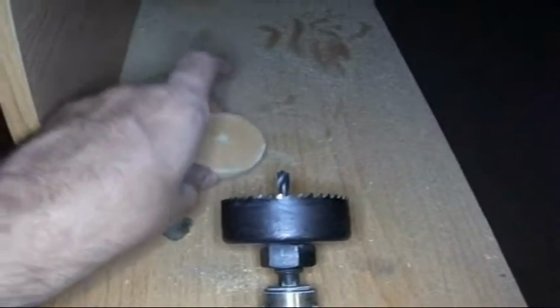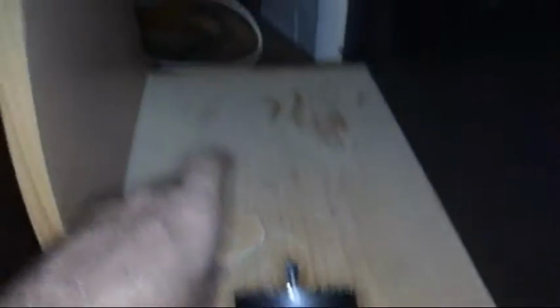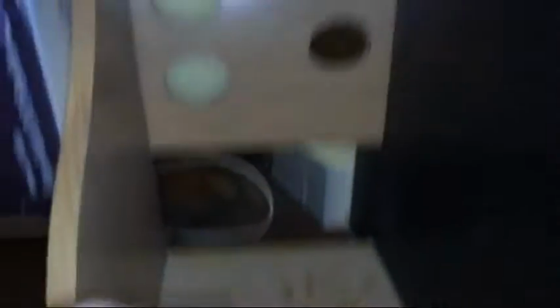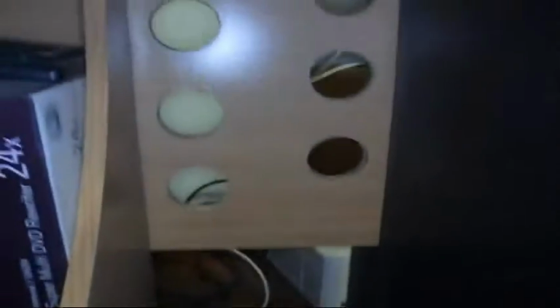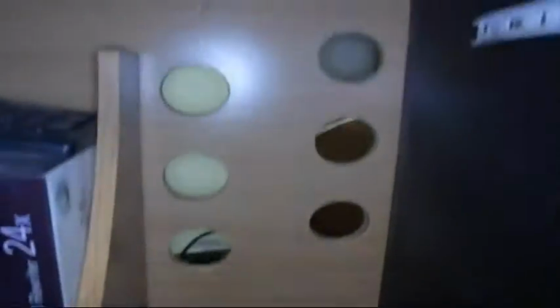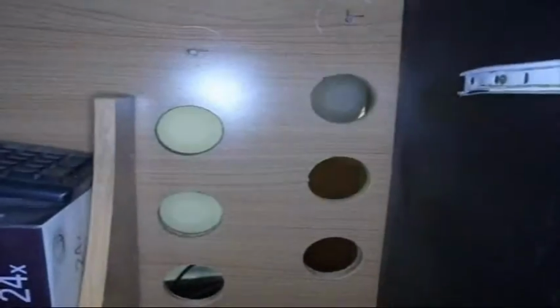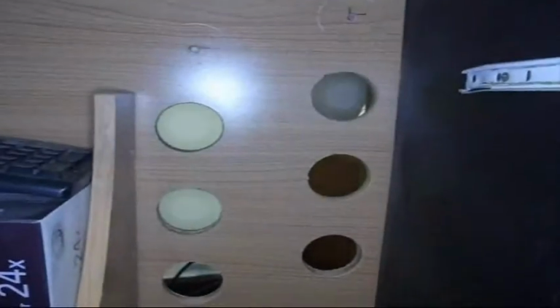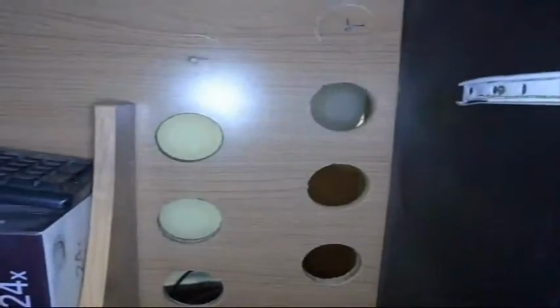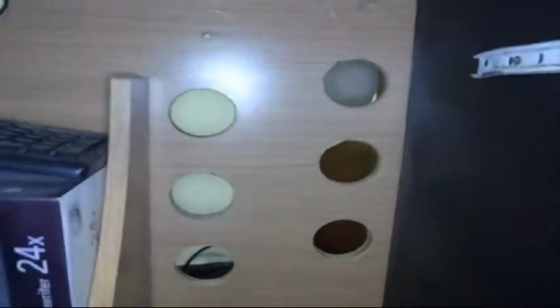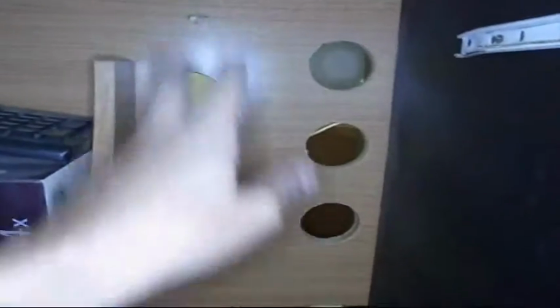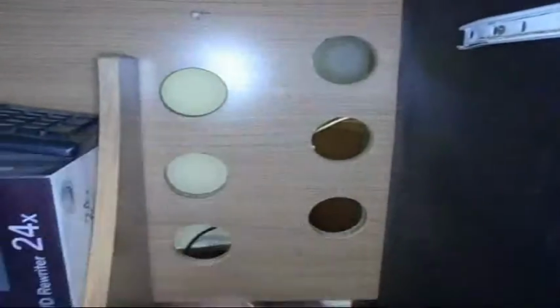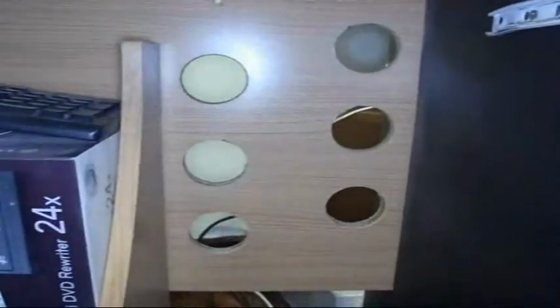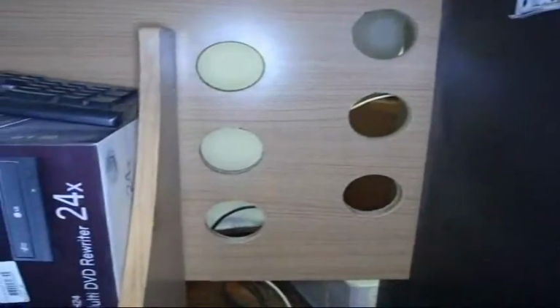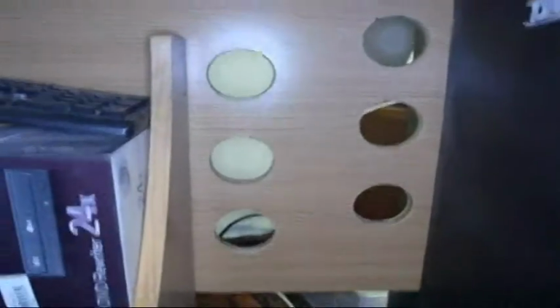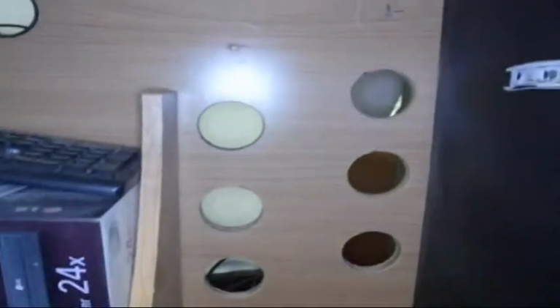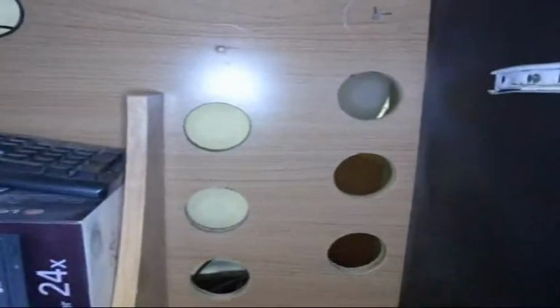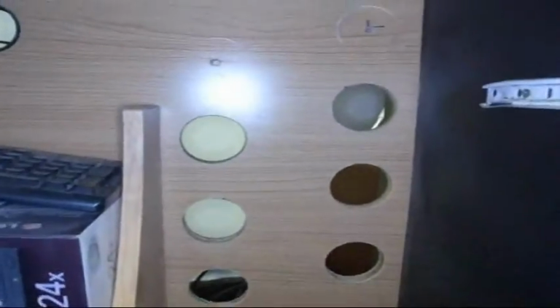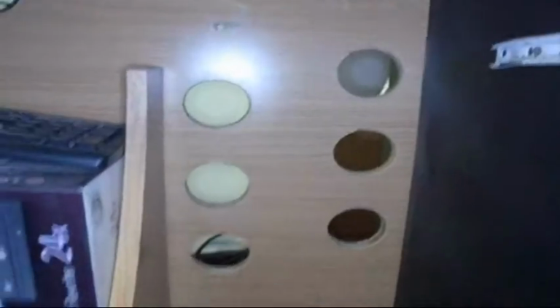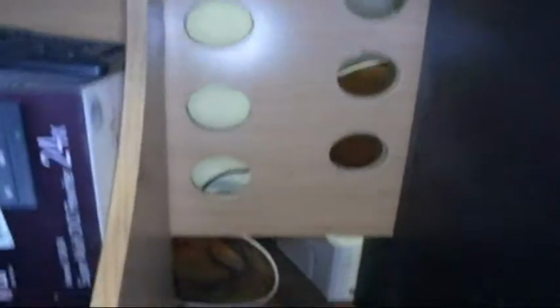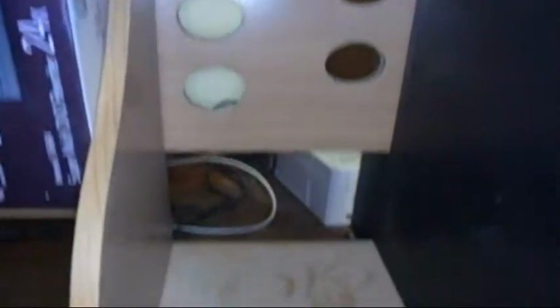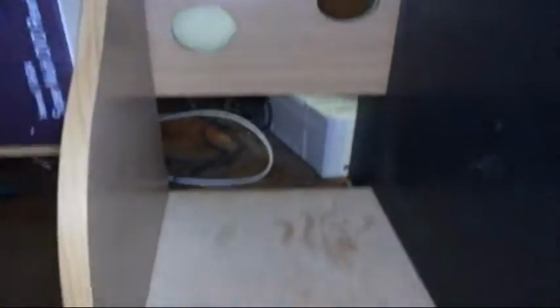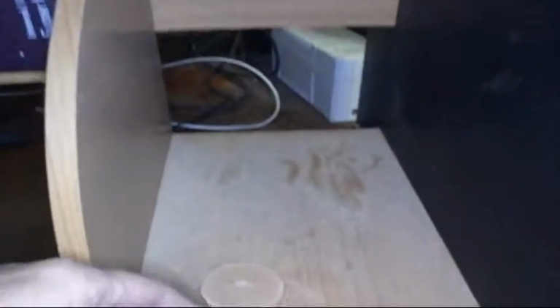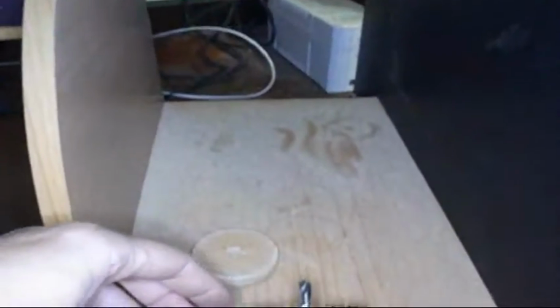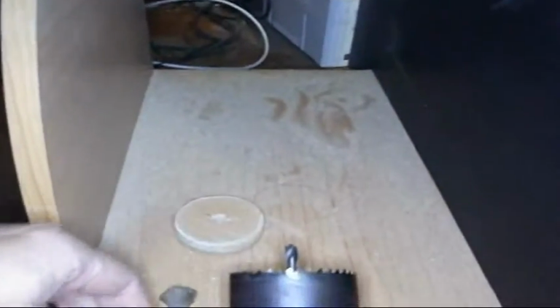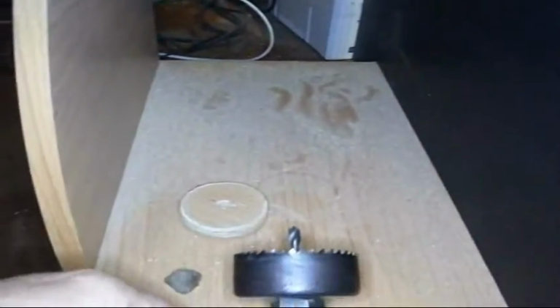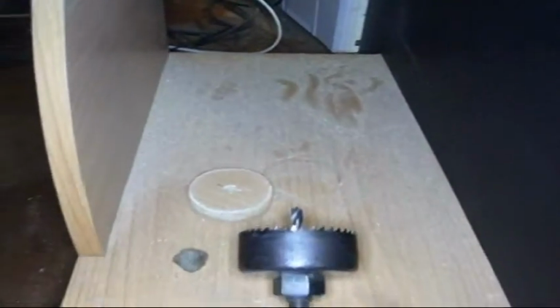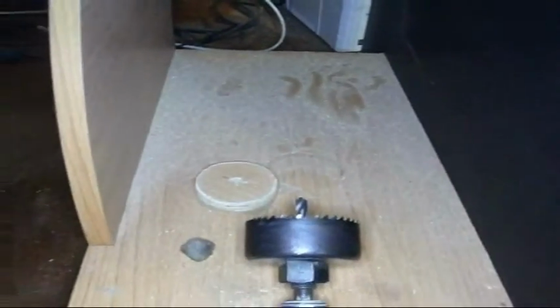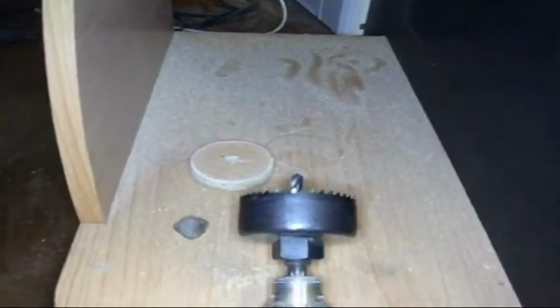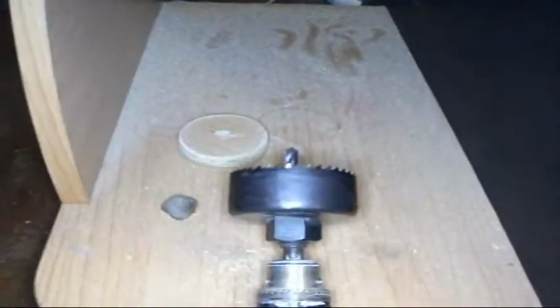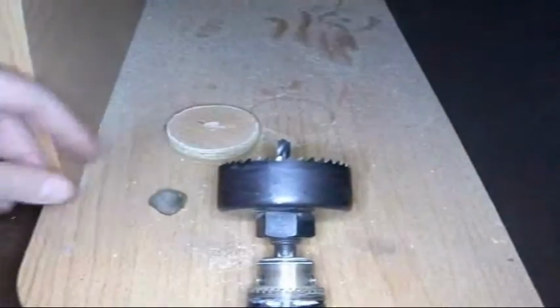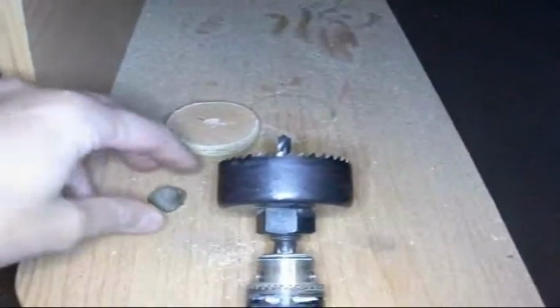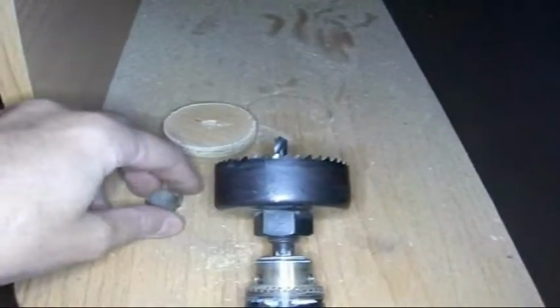As you can see I'm doing a little bit of hole sawing. I've got a computer desk and it's overheating so I'm hole sawing some holes in the back, but that's not what the video is about. I got a quick tip for you when you're using a hole saw.